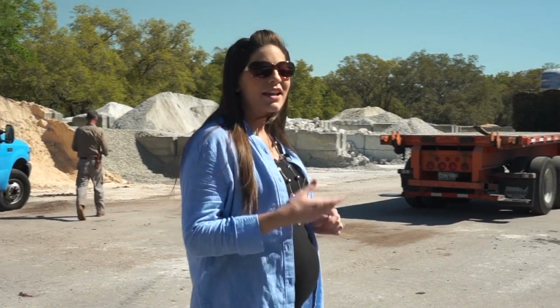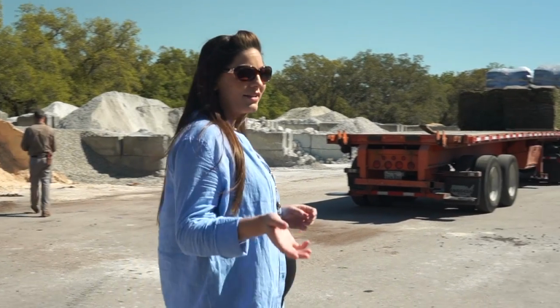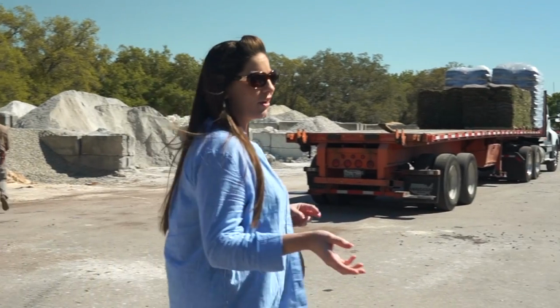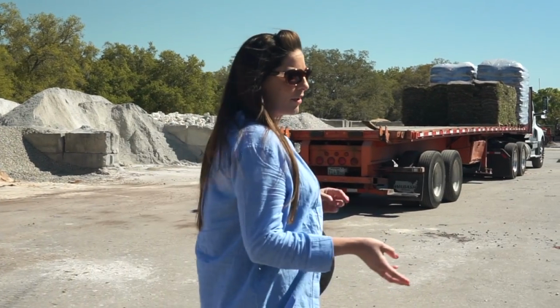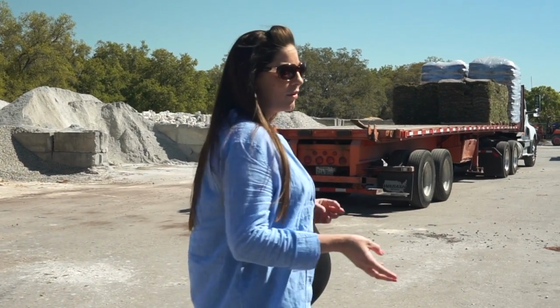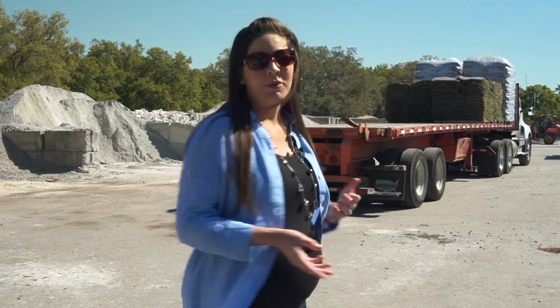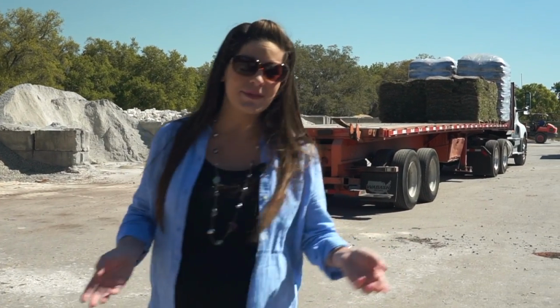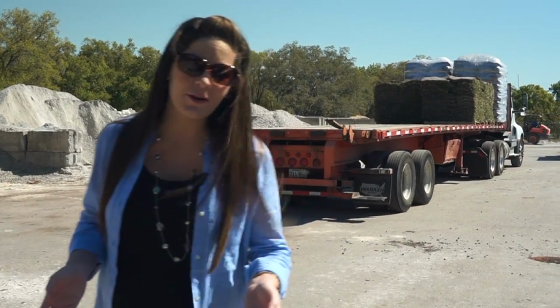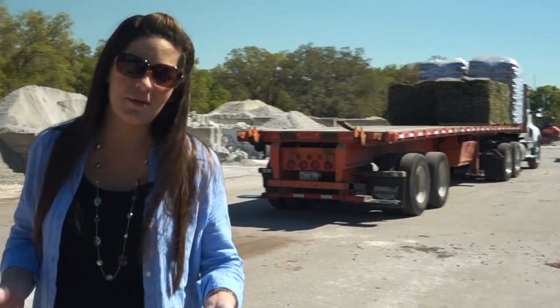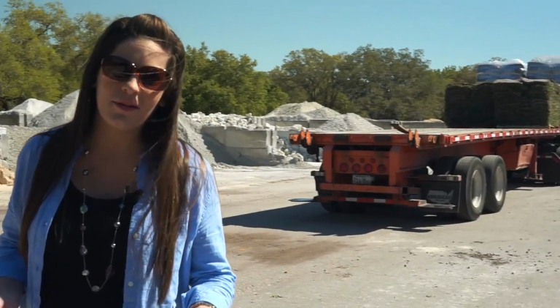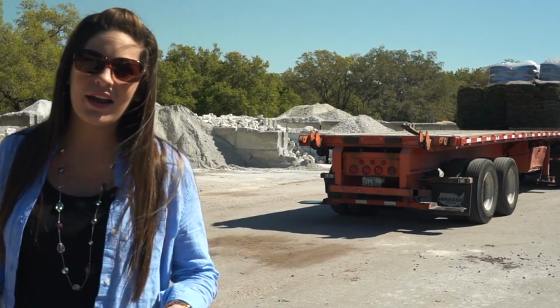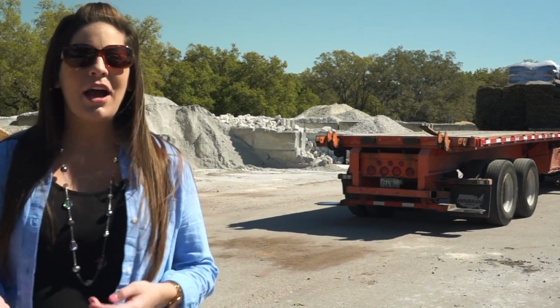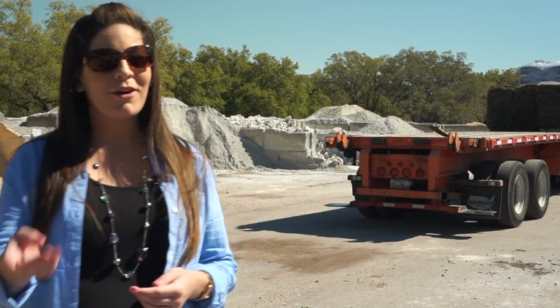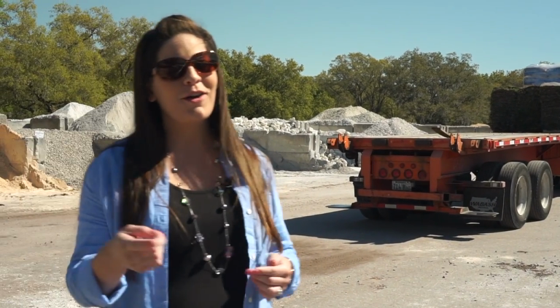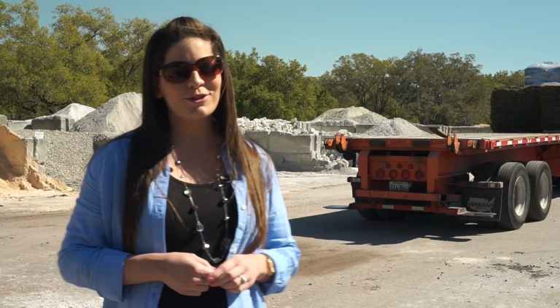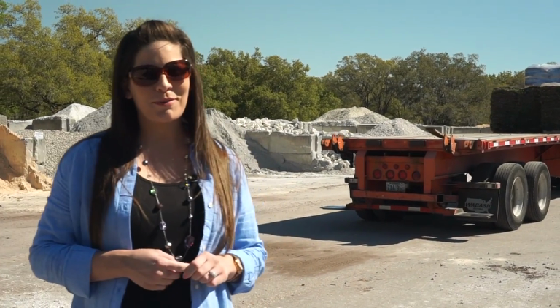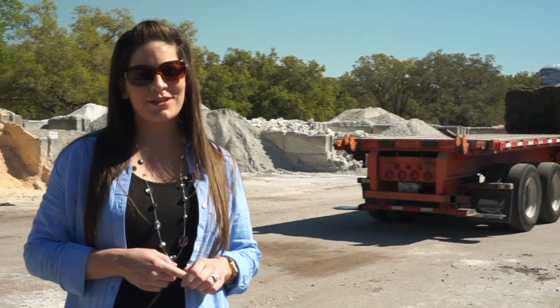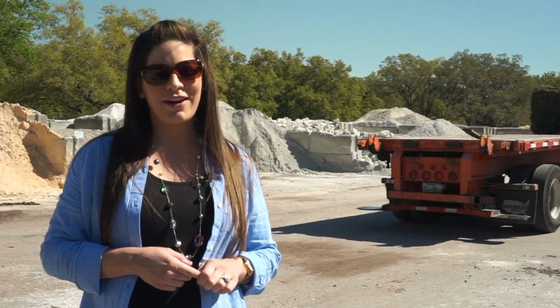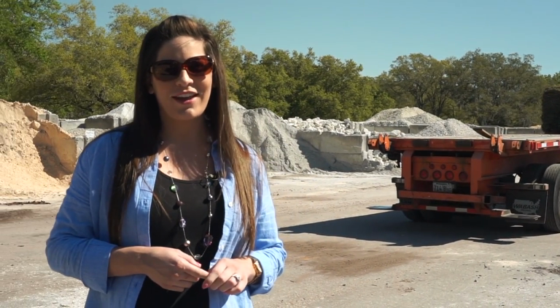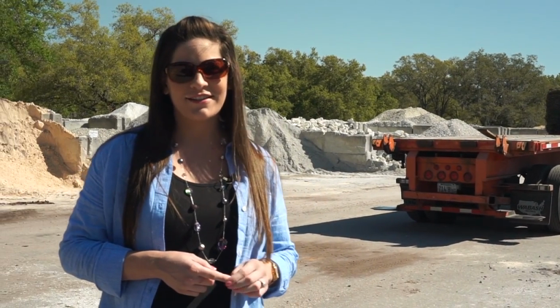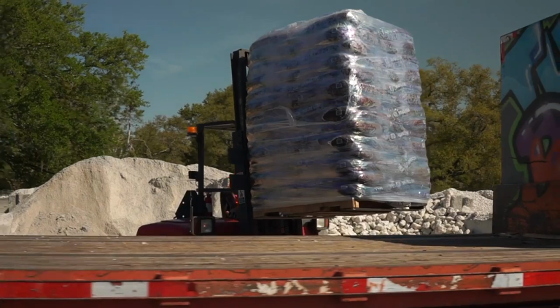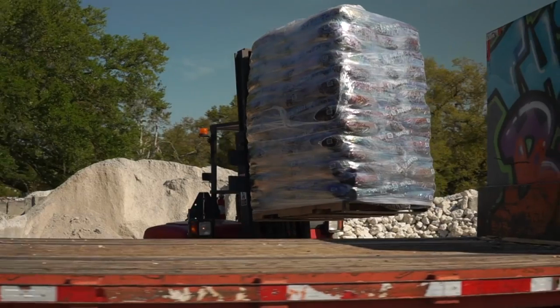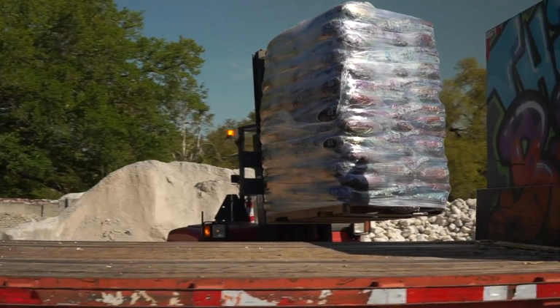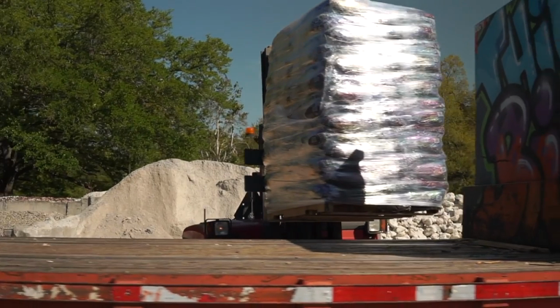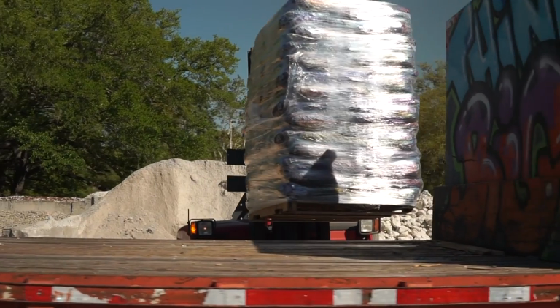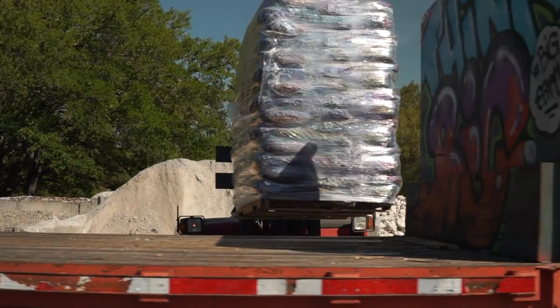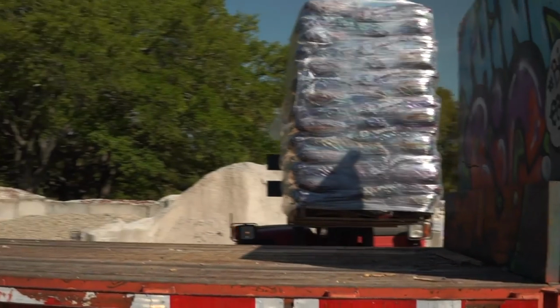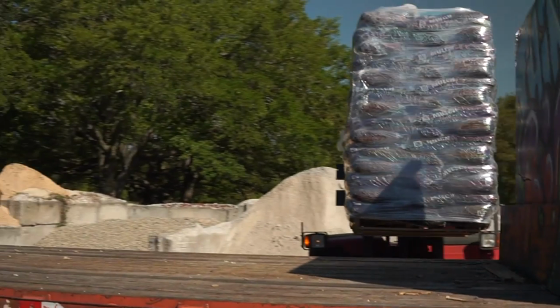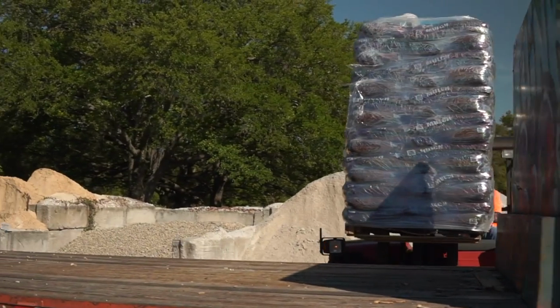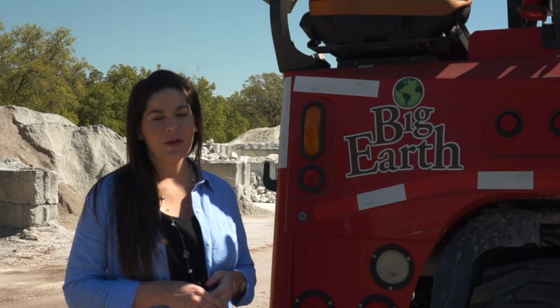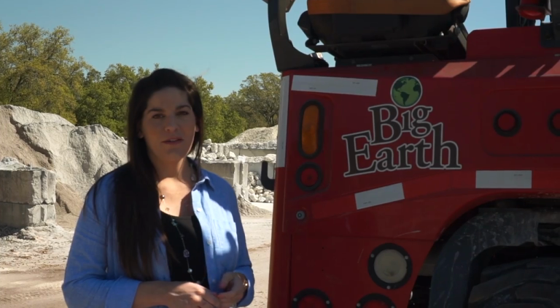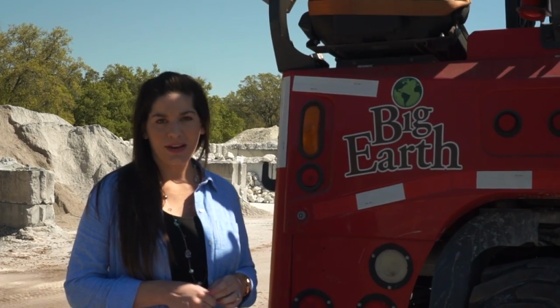We can deliver anywhere that you'd like or place materials anywhere that you'd like. However, you've got to make sure that our machines are going to fit. Our Big Earth flatbed can deliver with a forklift to unload the materials wherever you need.